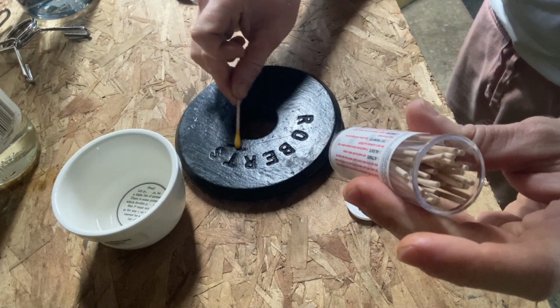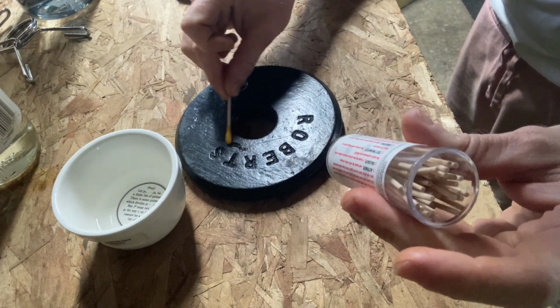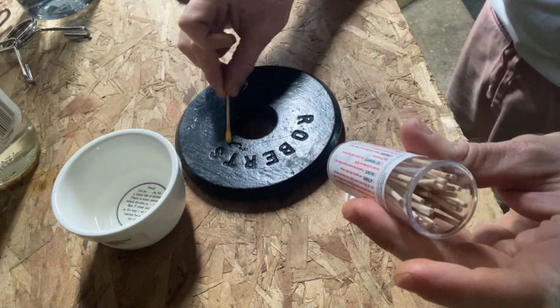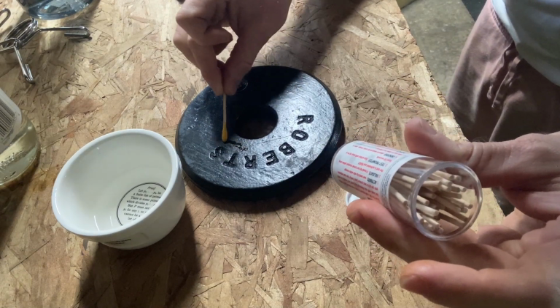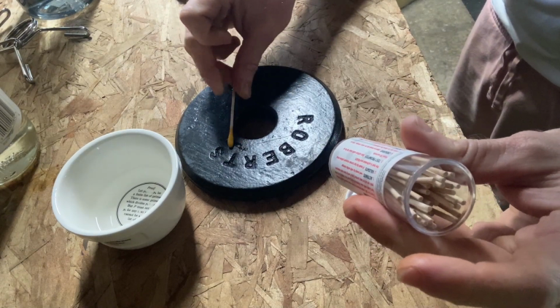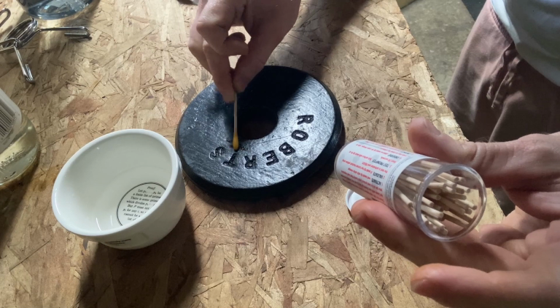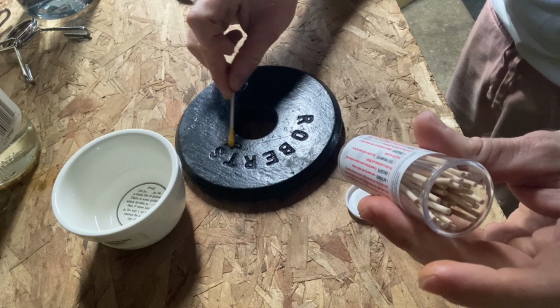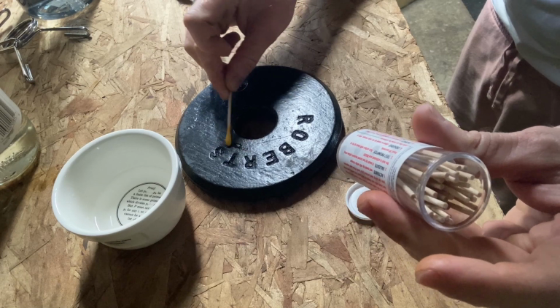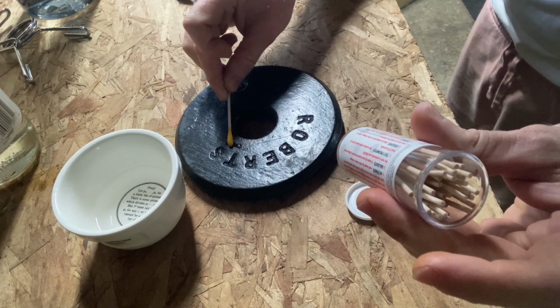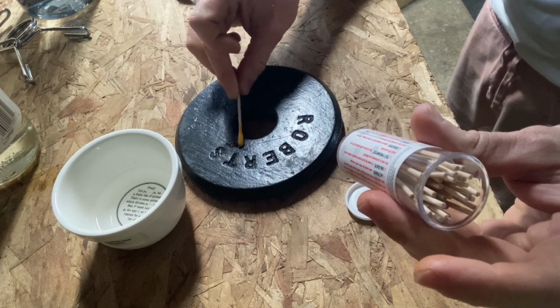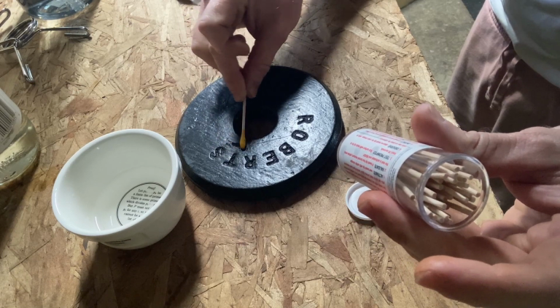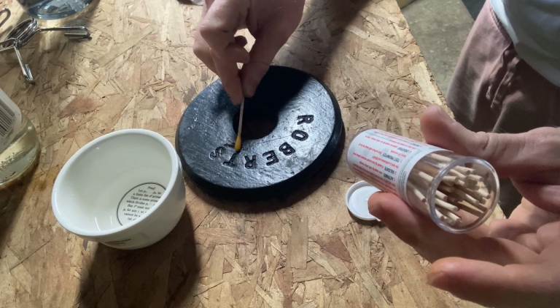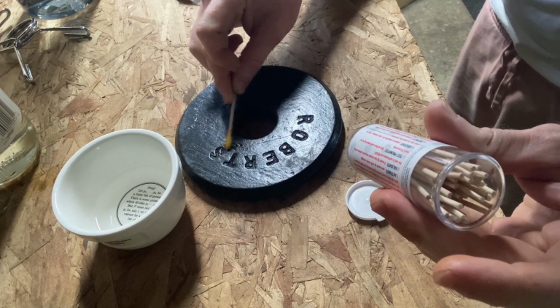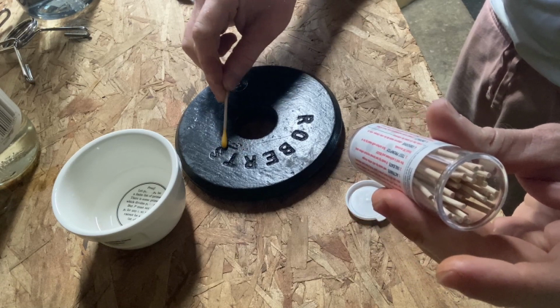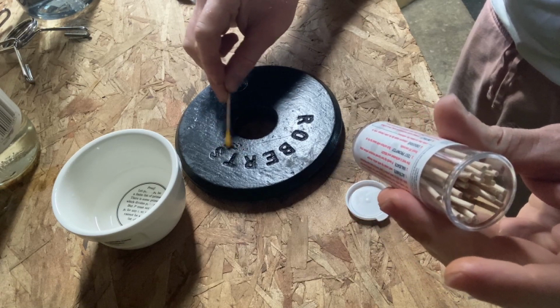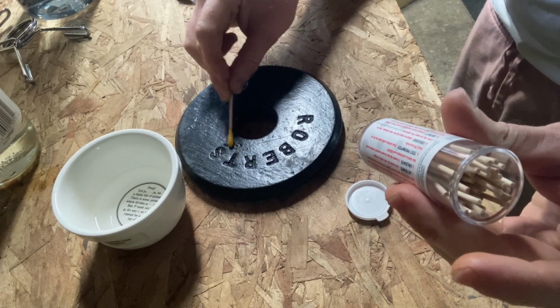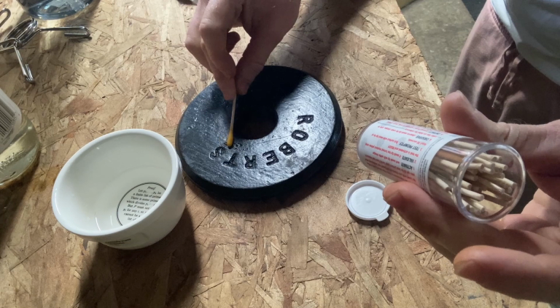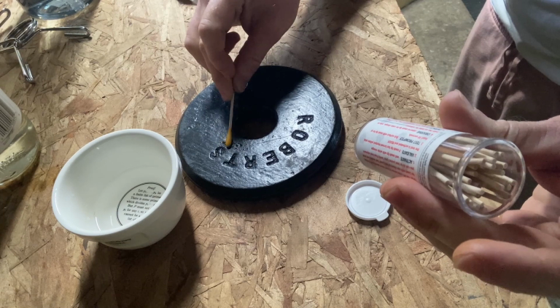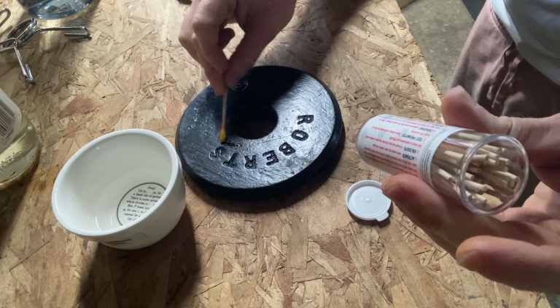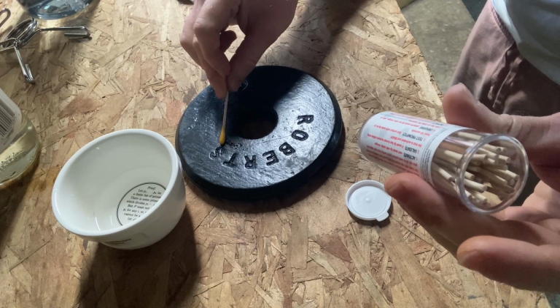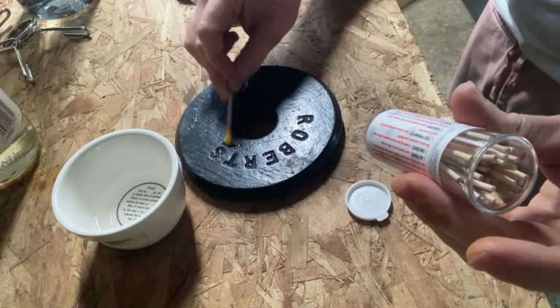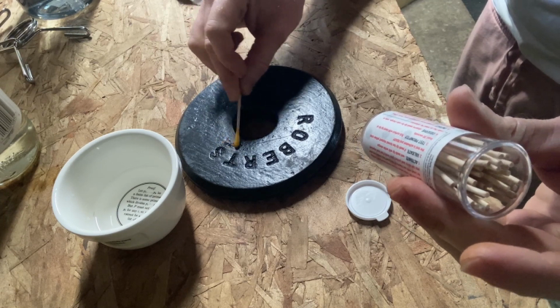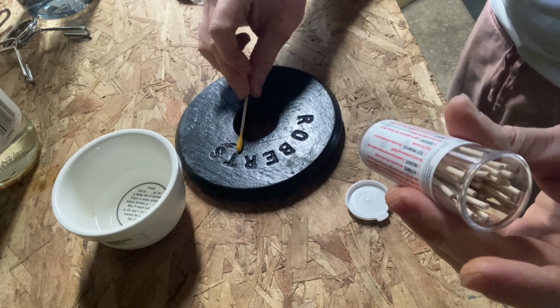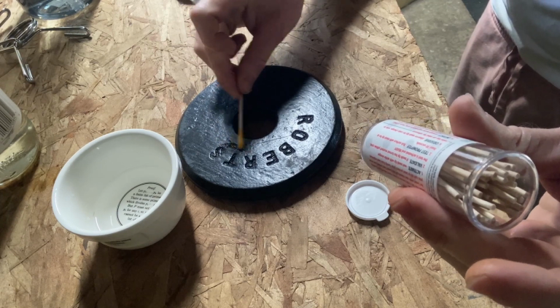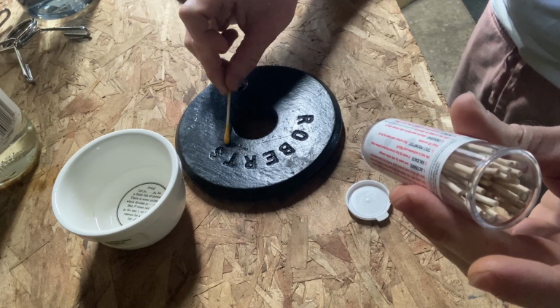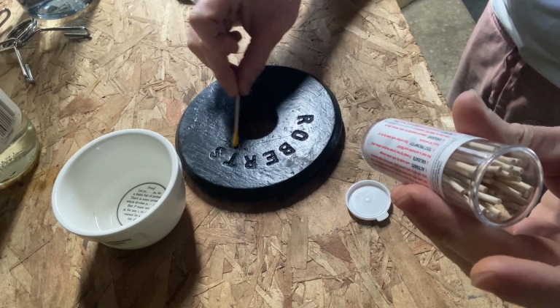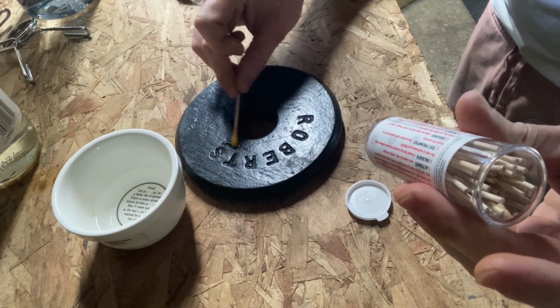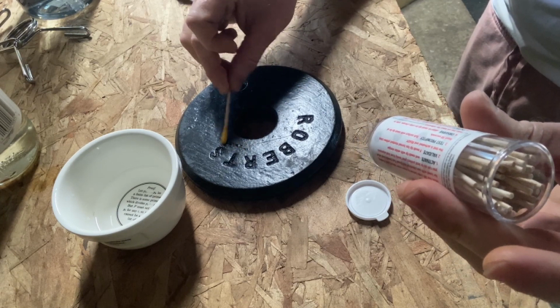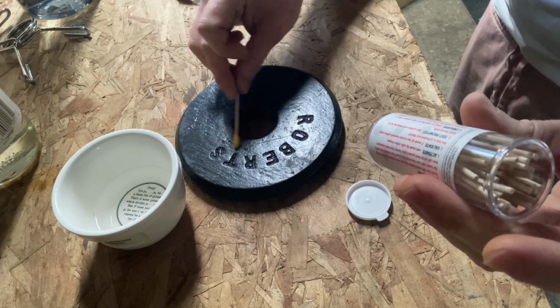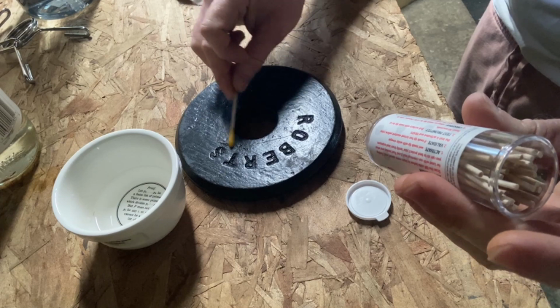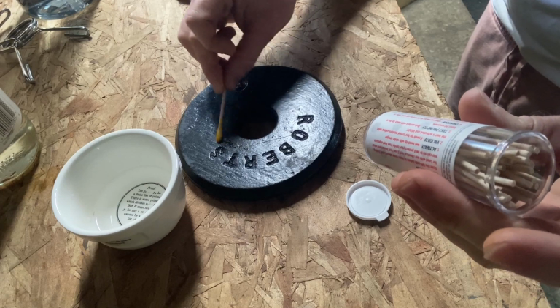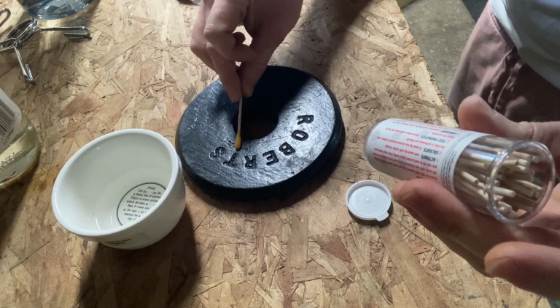It says if the swab turns red, violet, or pink, there's likely lead present. The surface may also stain pink if low levels of lead are present. So we're looking for red, violet, or pink, and we want to do this for at least 30 seconds.